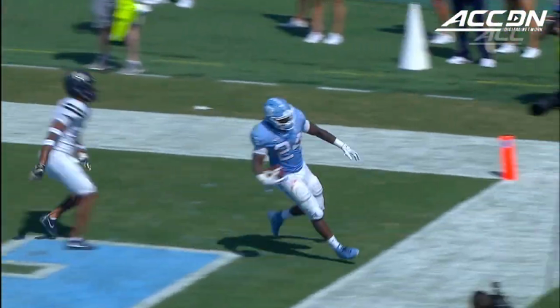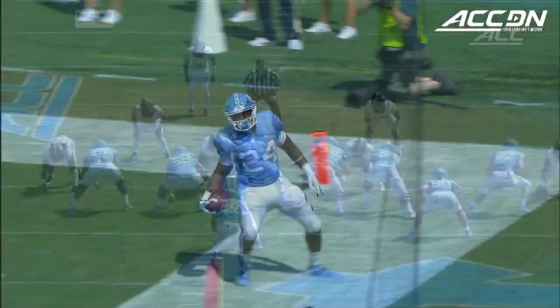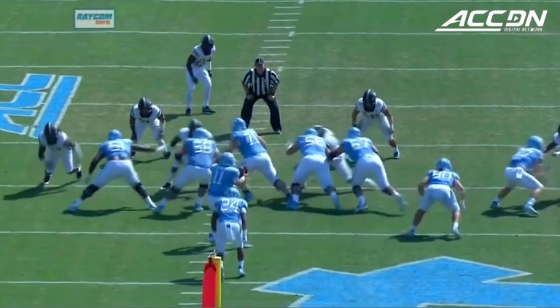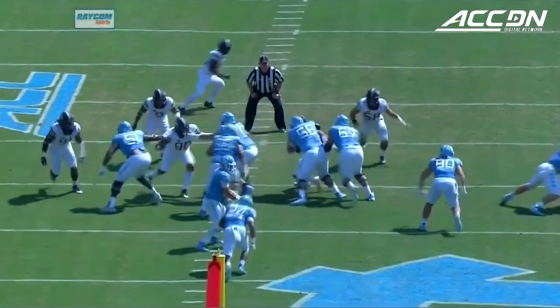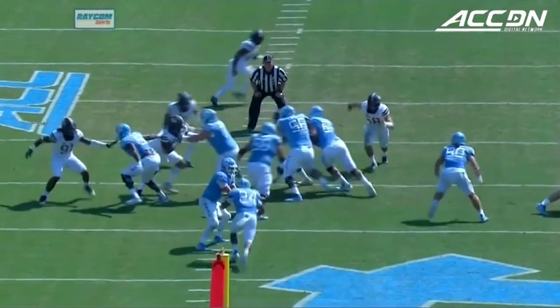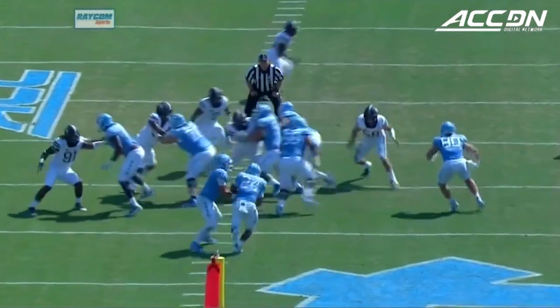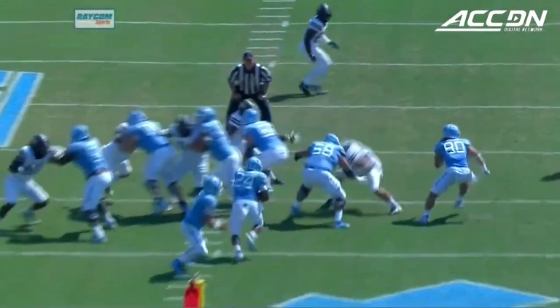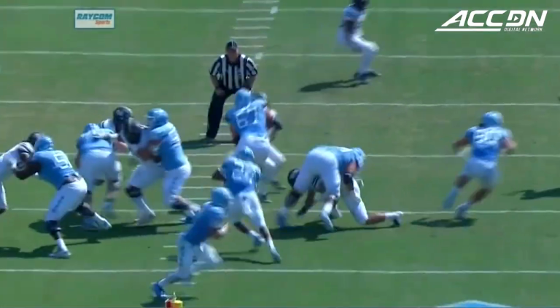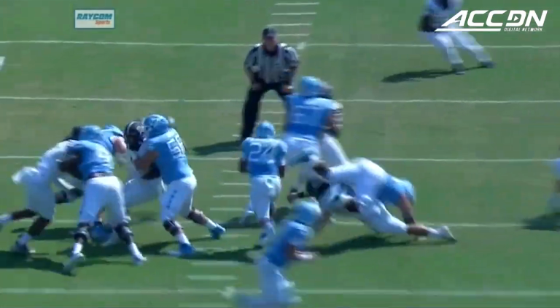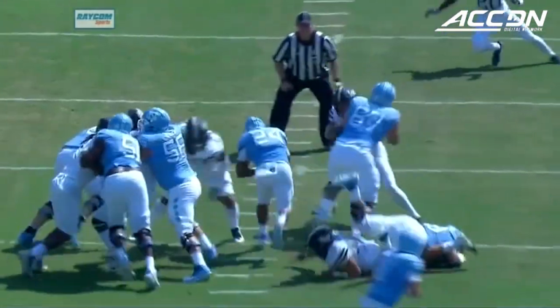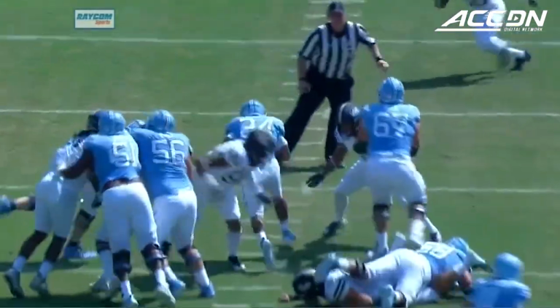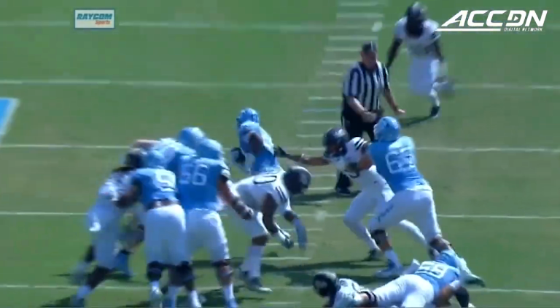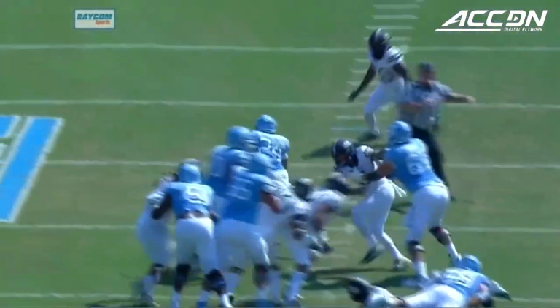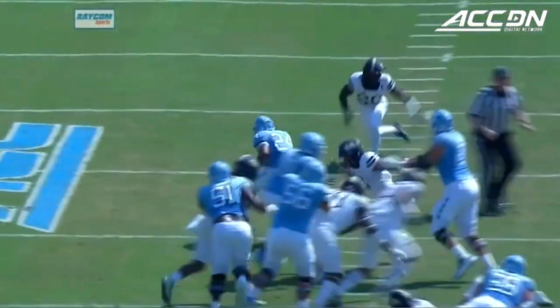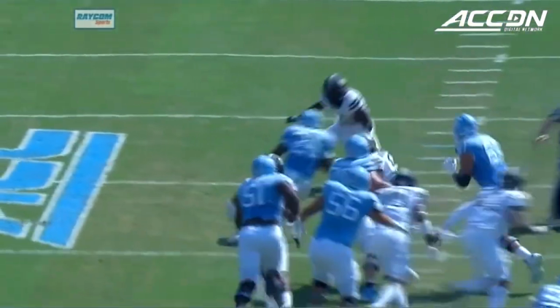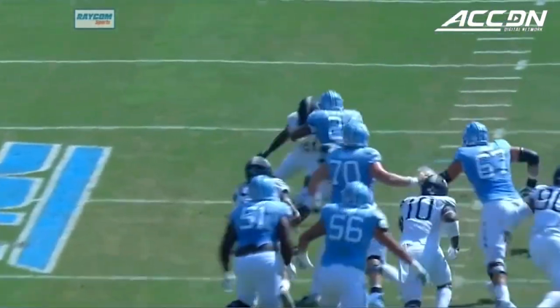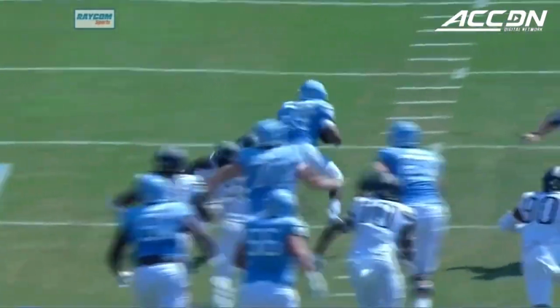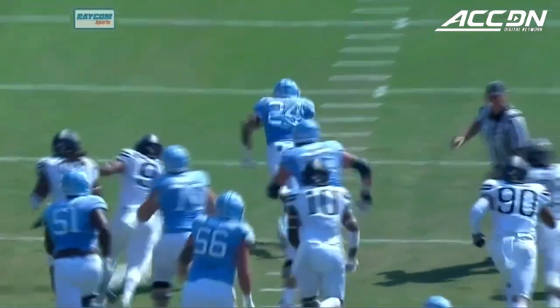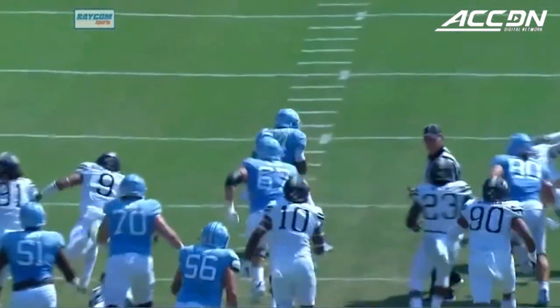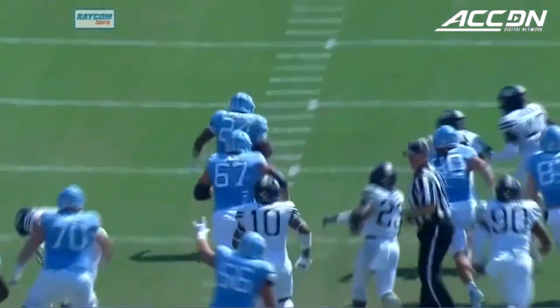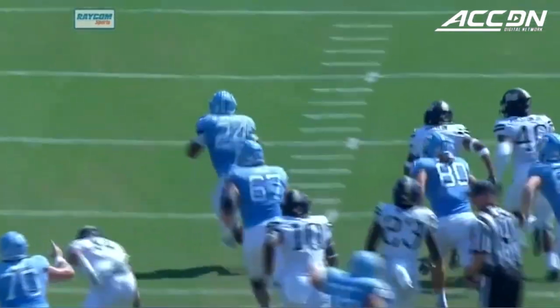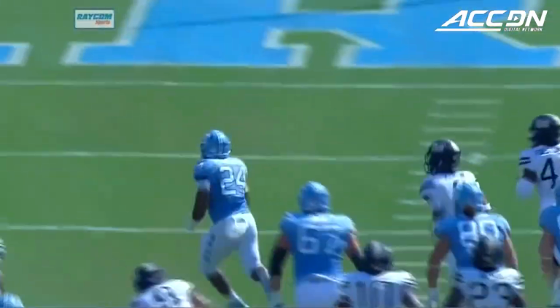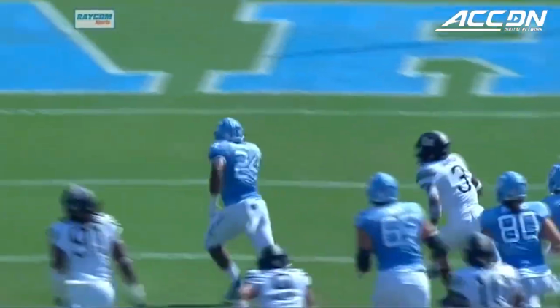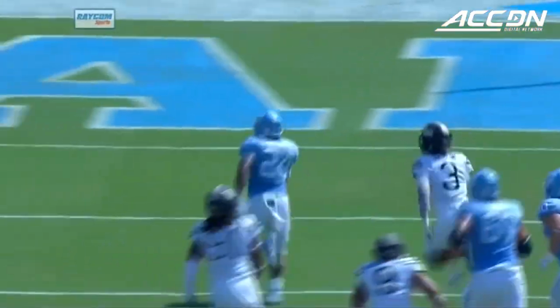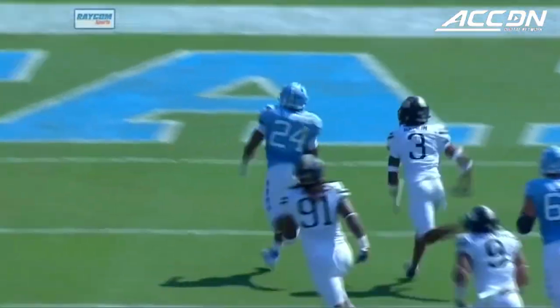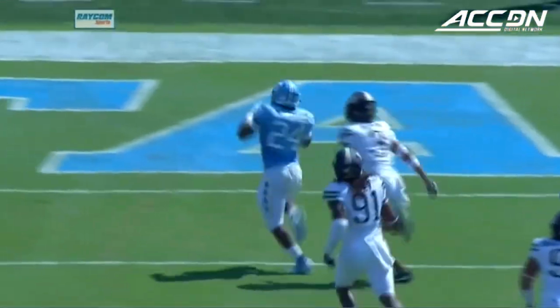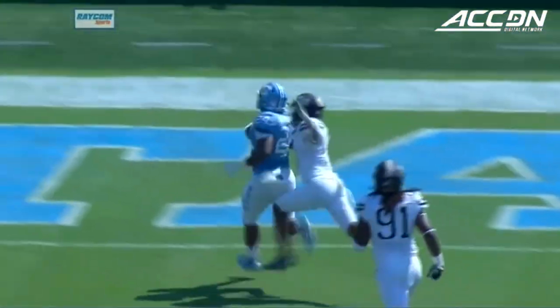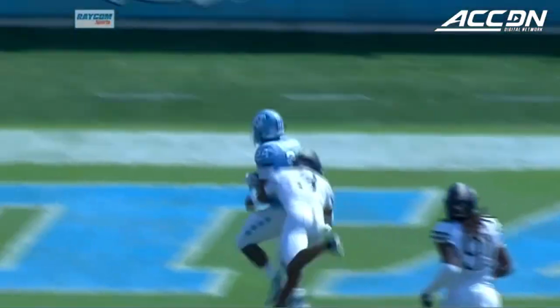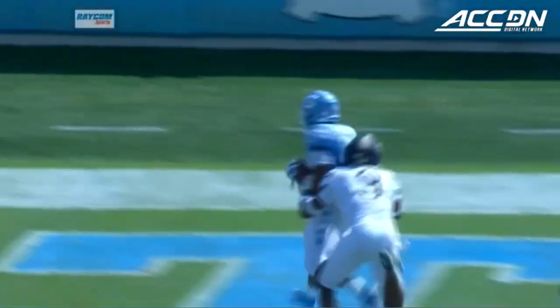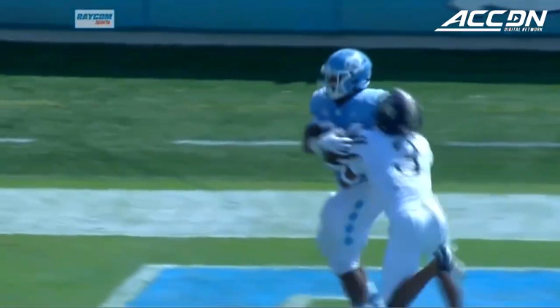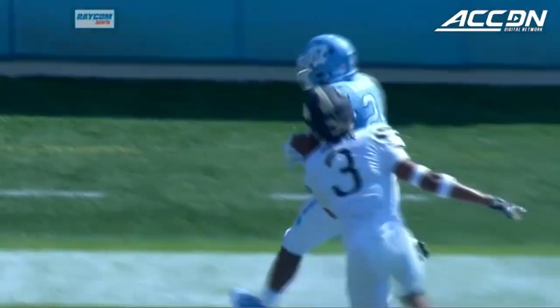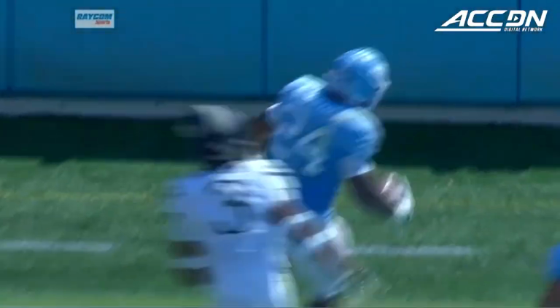Watch the left guard going to pull around and get in front of Williams. Gets a key block right there. Watch the little sidestep down, makes Briggs miss right there. And then Williams is off to the races. 96 yards two weeks ago.